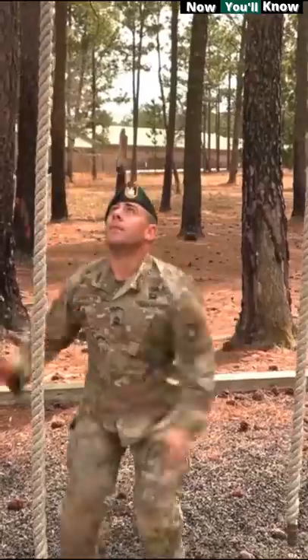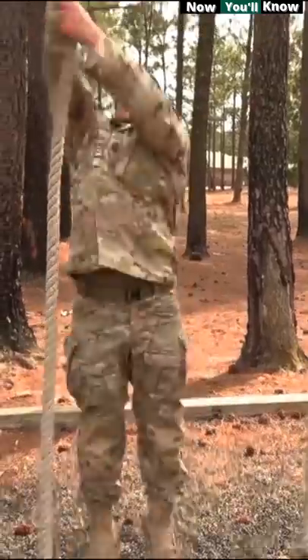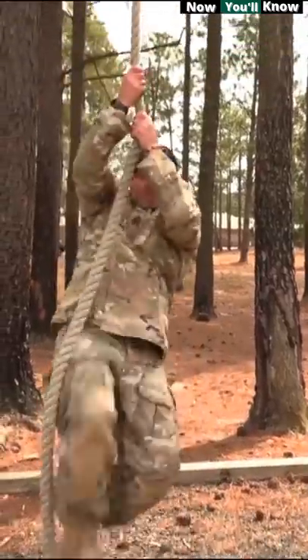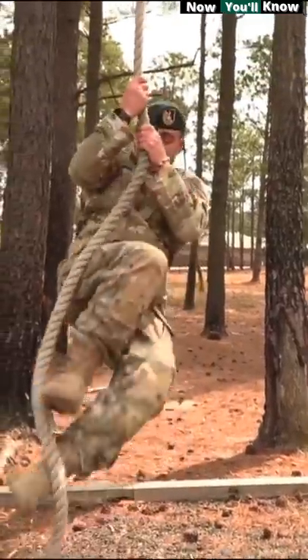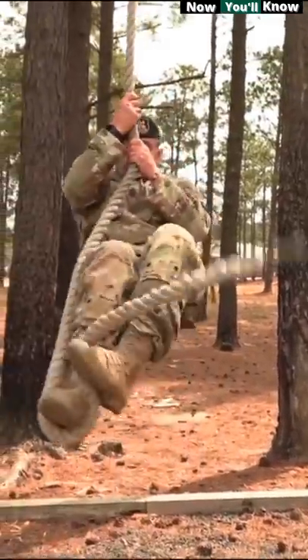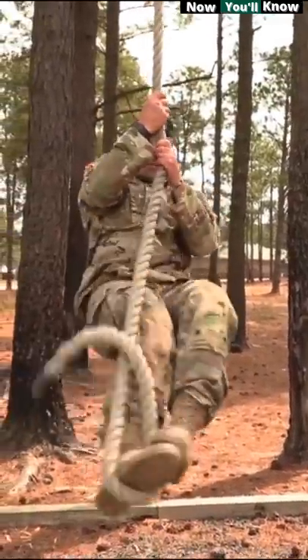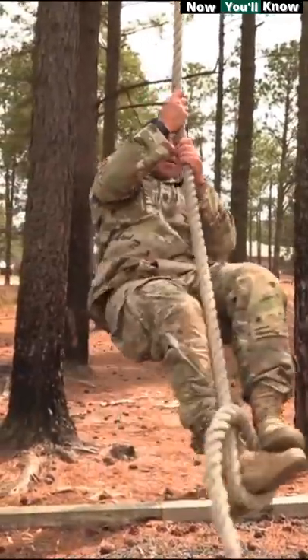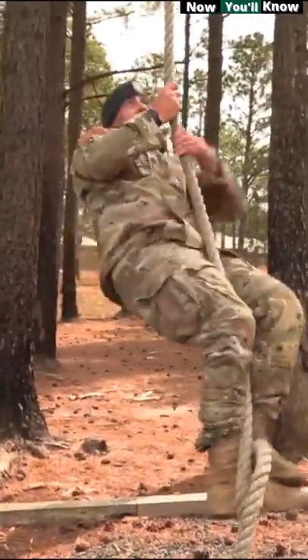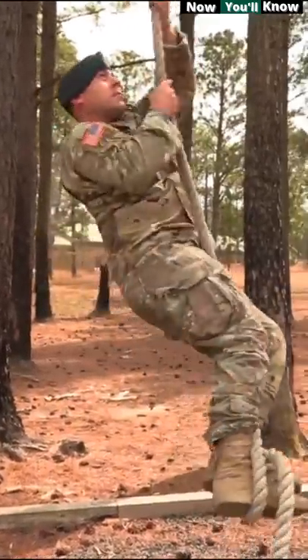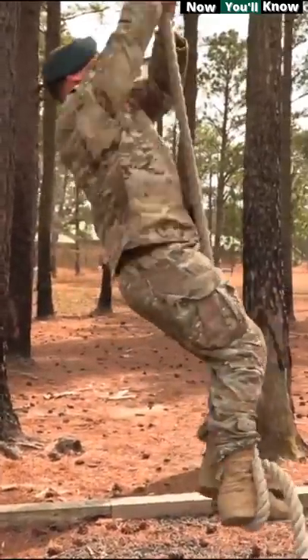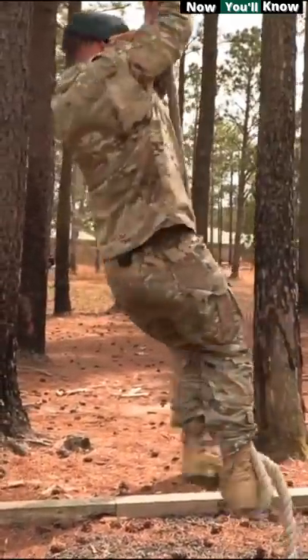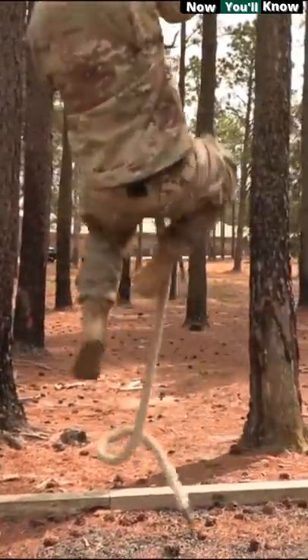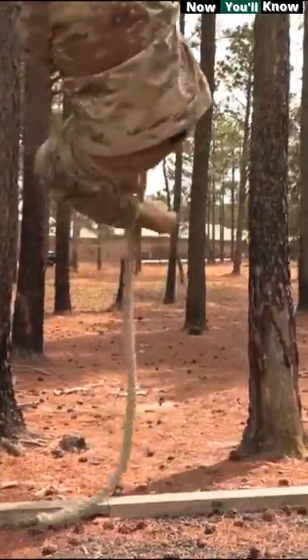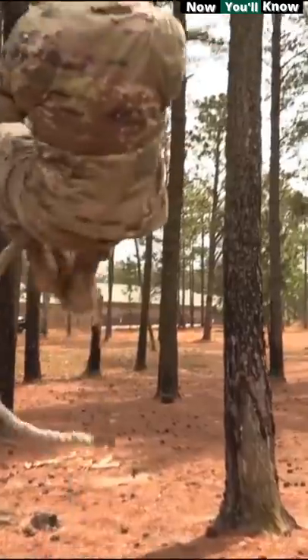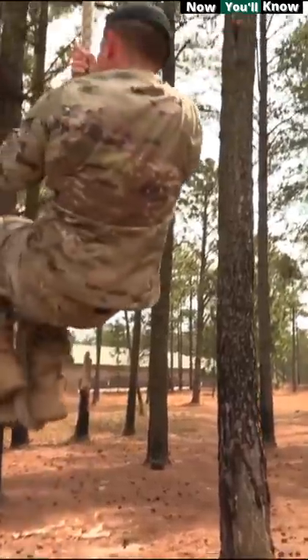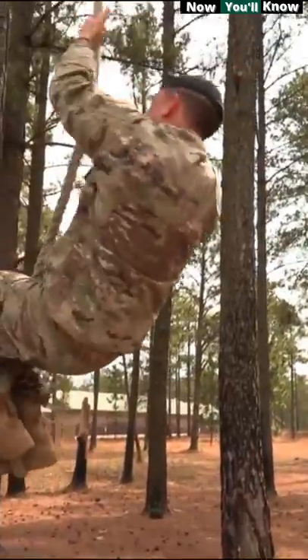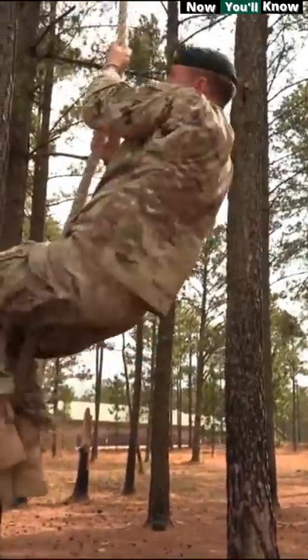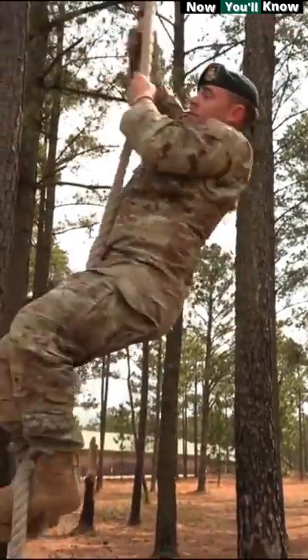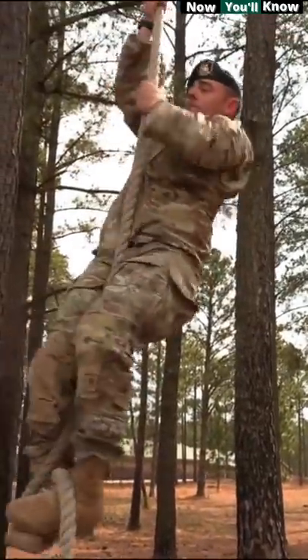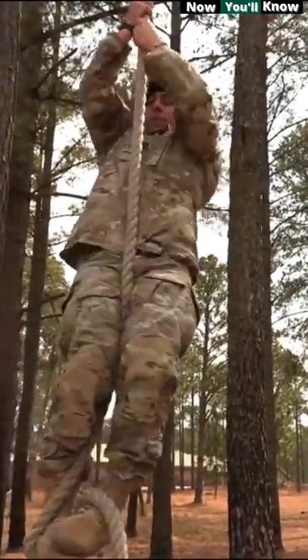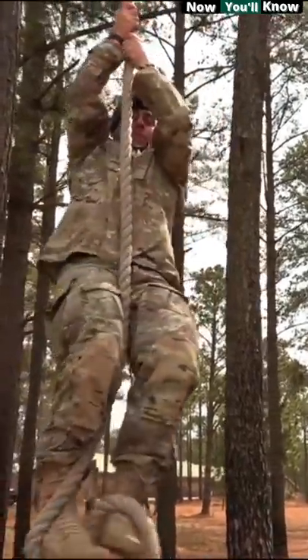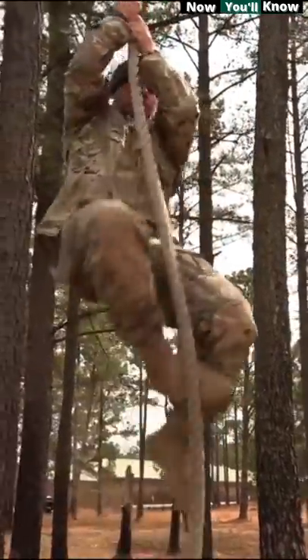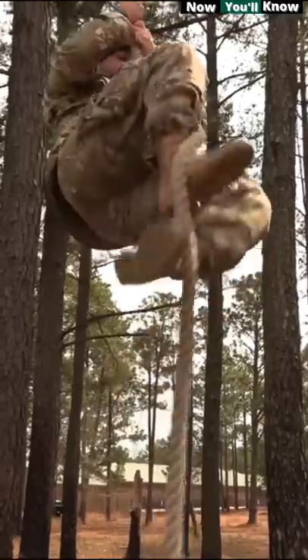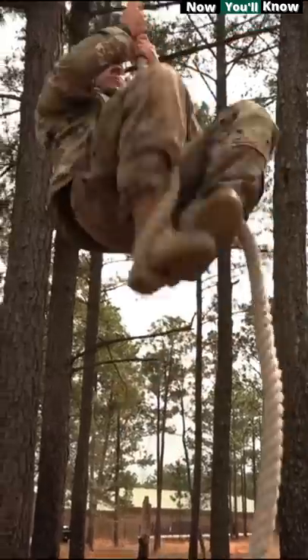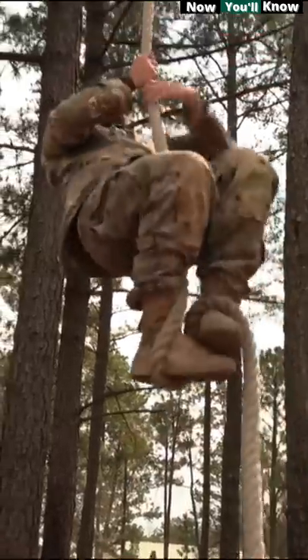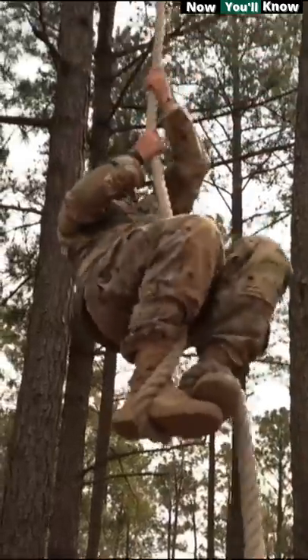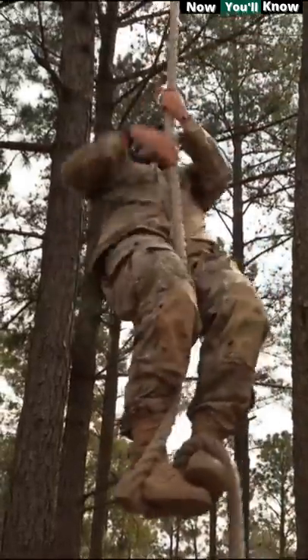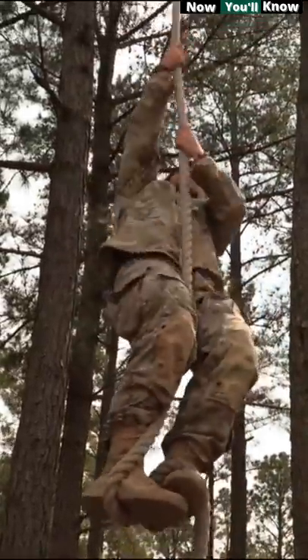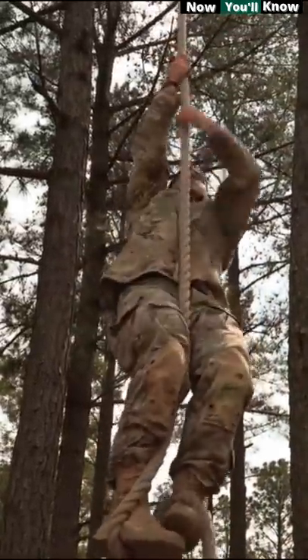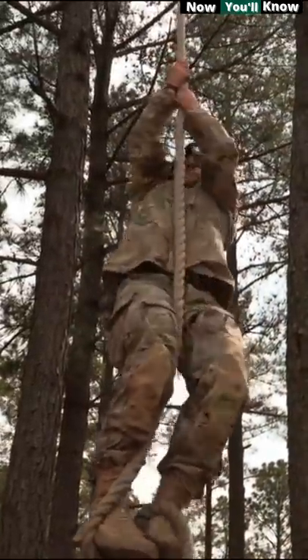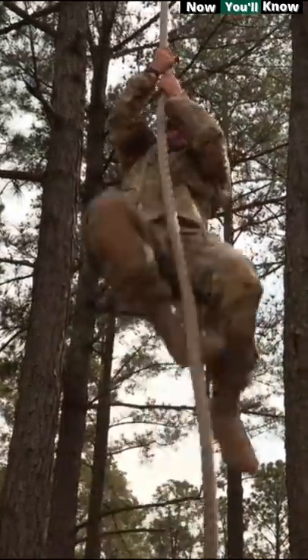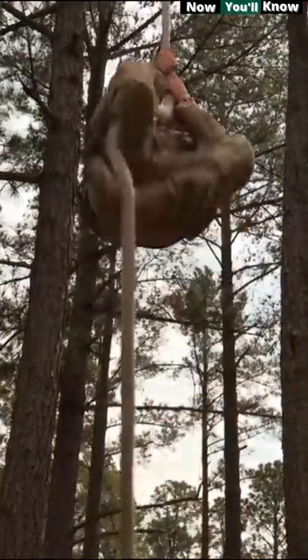We know that rope climbing is one of the hardest skills to learn, but if you think that having just powerful arms is enough, then you should reconsider your opinion — because legs and the method used play a crucial role in getting it right.